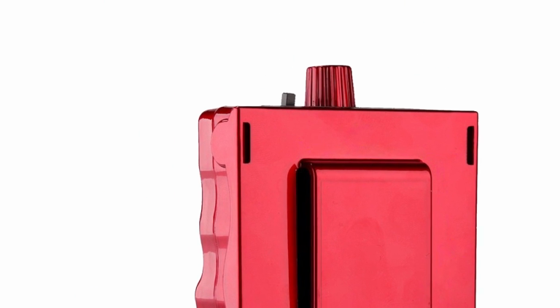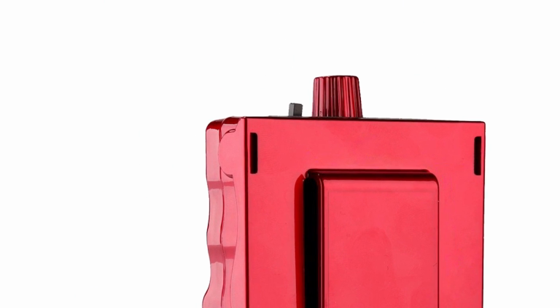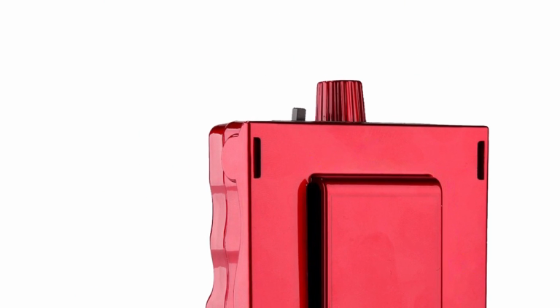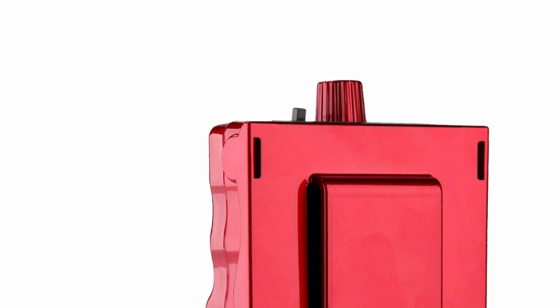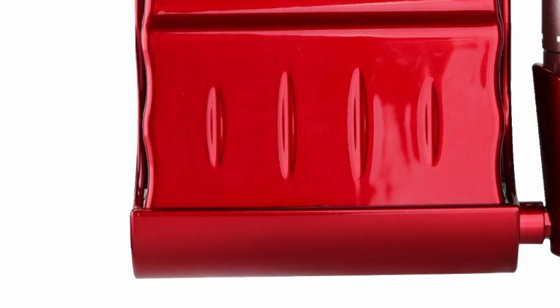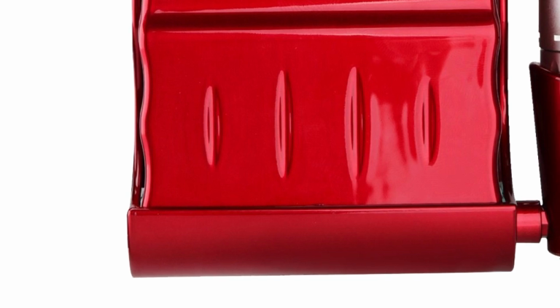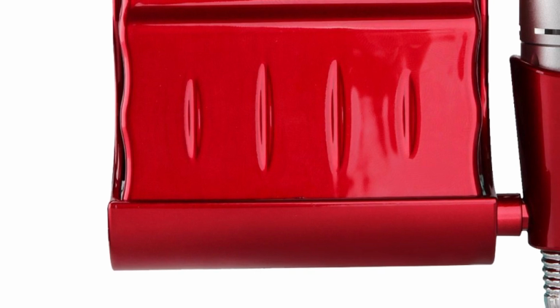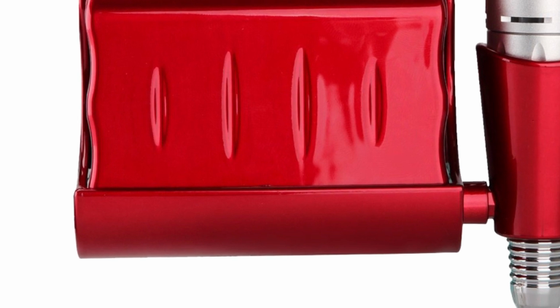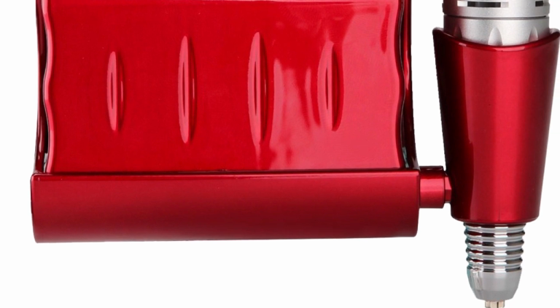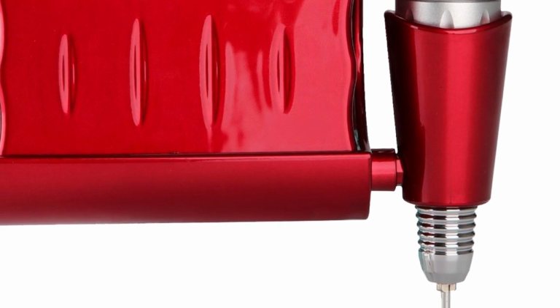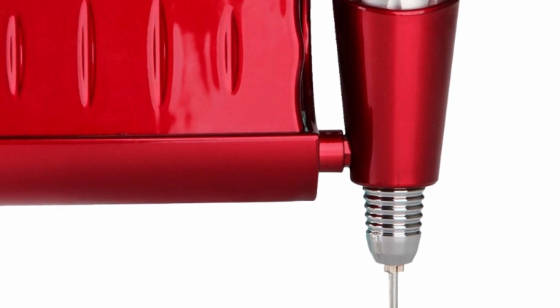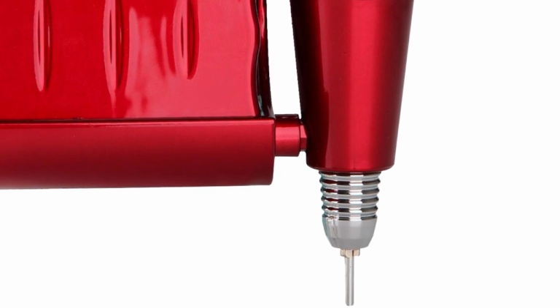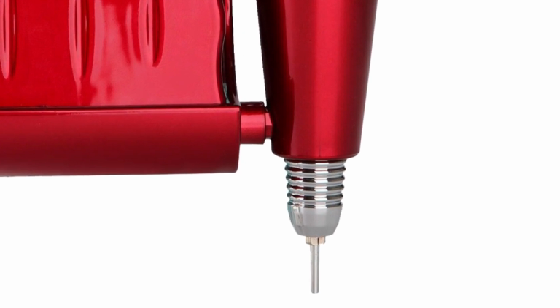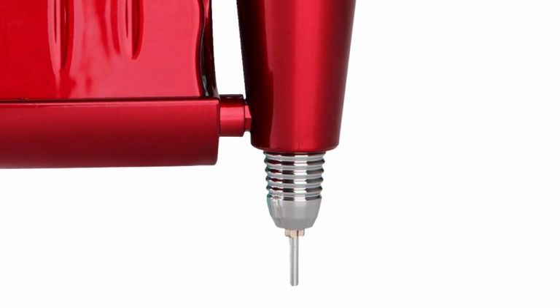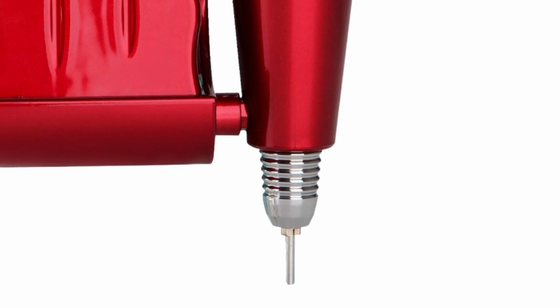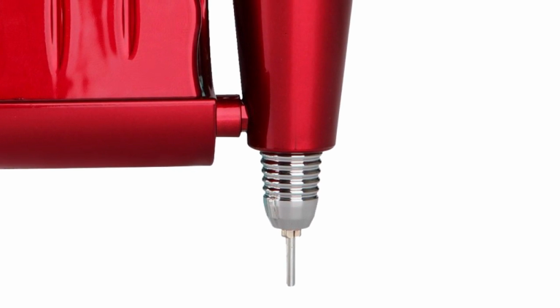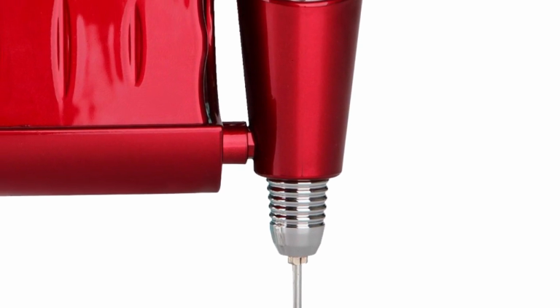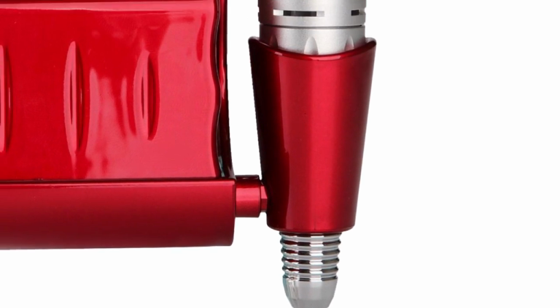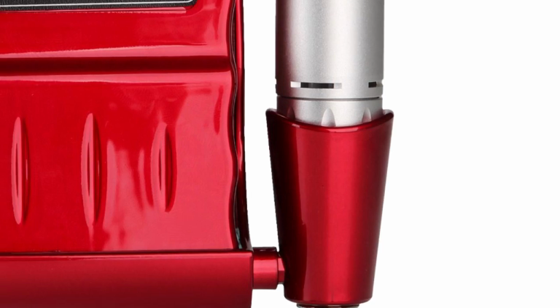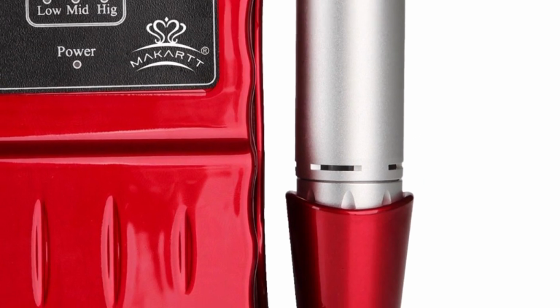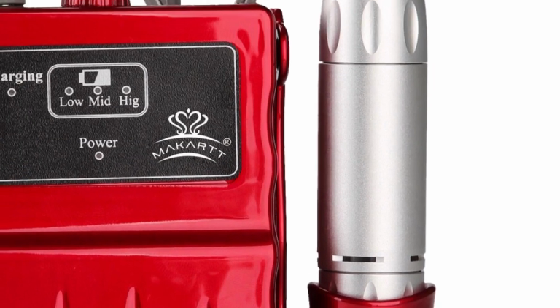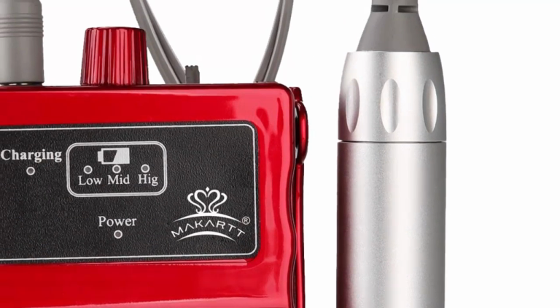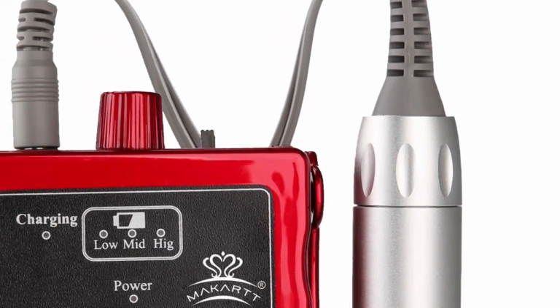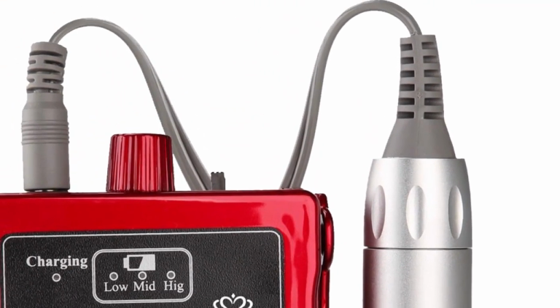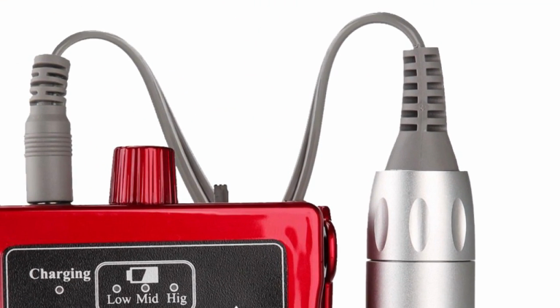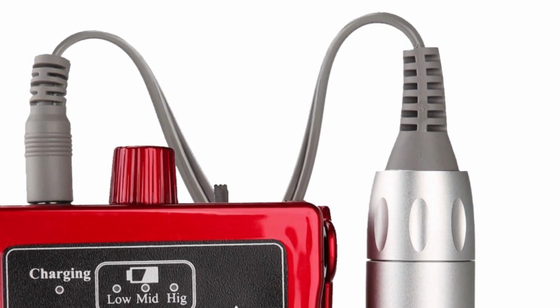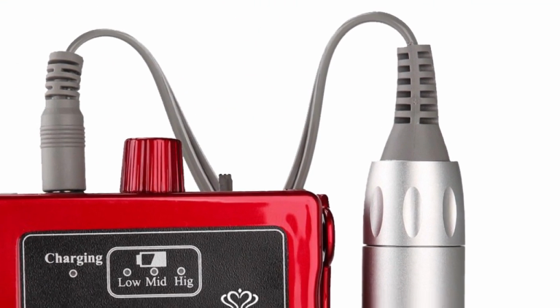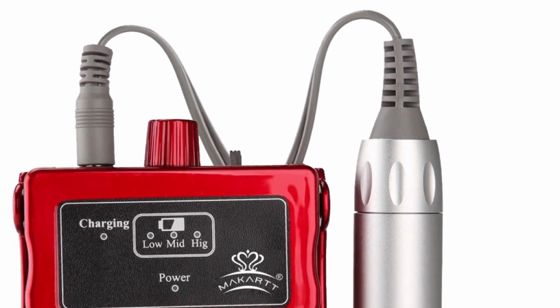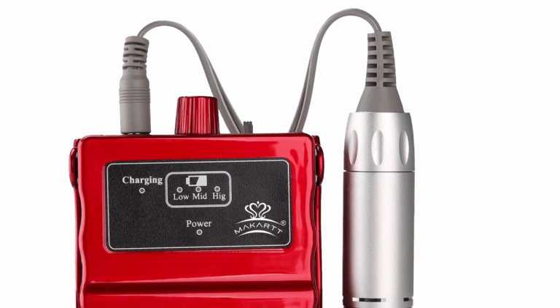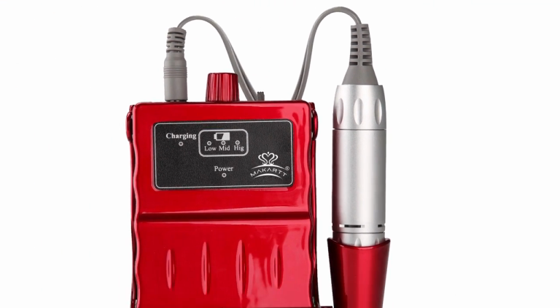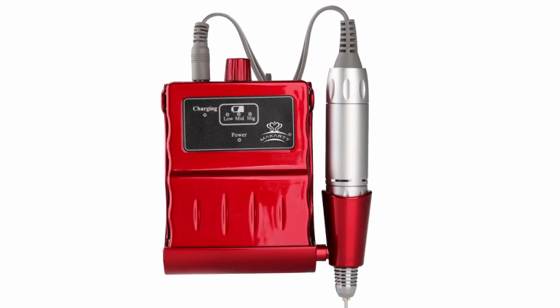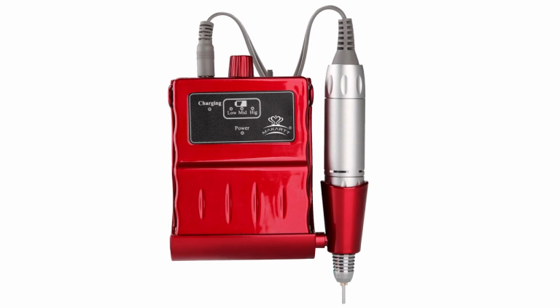Owing to its cordless design, compact size, and lightweight build, the McCarty Nail Drill is highly portable and will ideally fit into your travel bag or case. Fitted with six drill bits and sanding bands, this machine will perfectly trim calluses and cuticles and remove hard gel with ease.